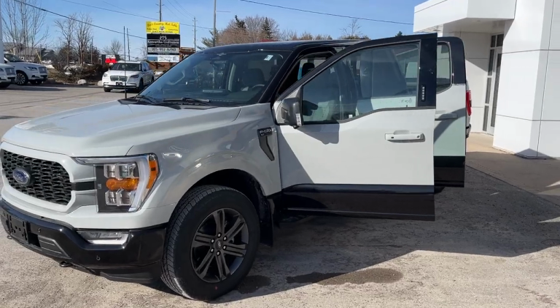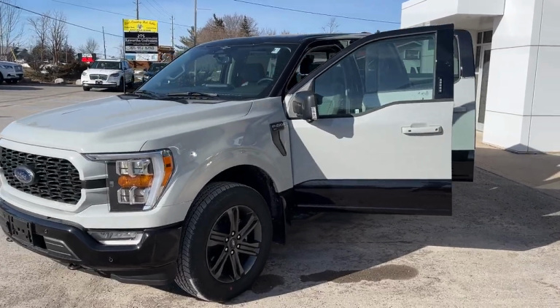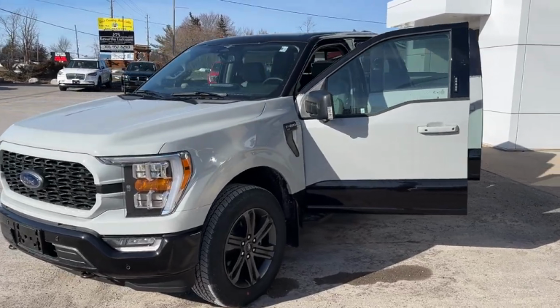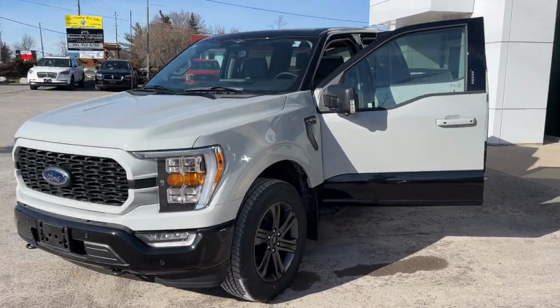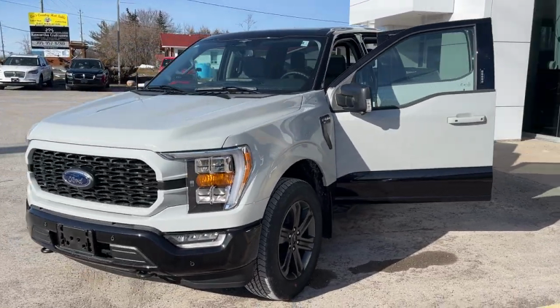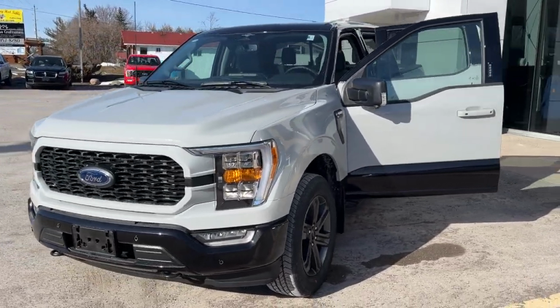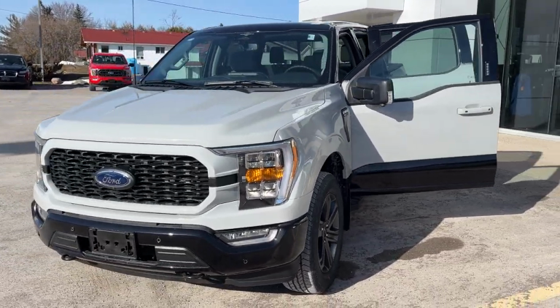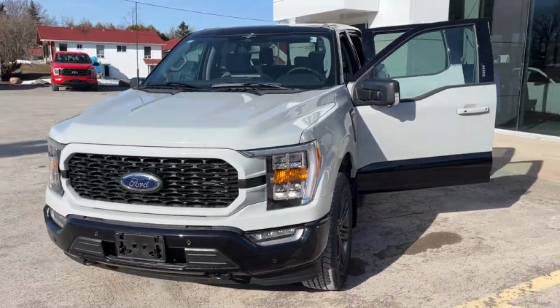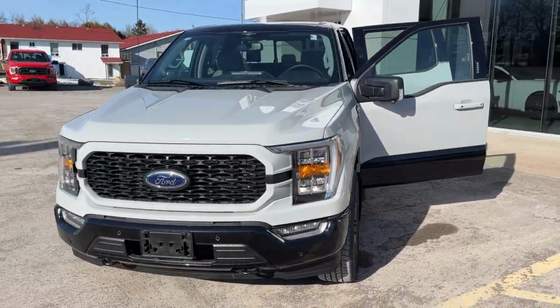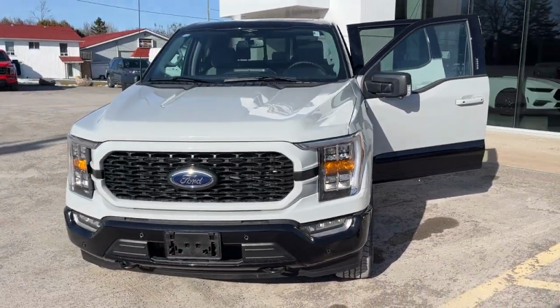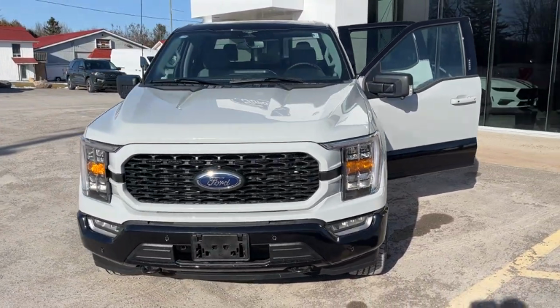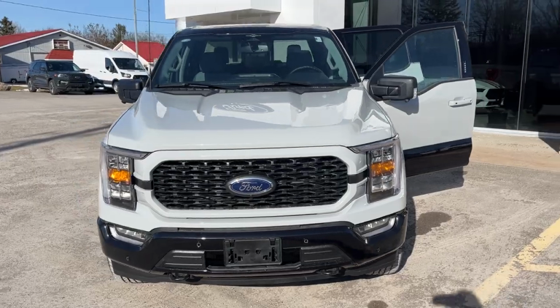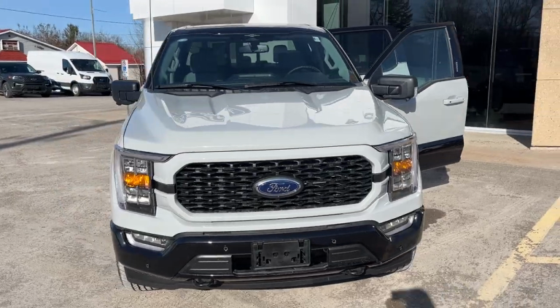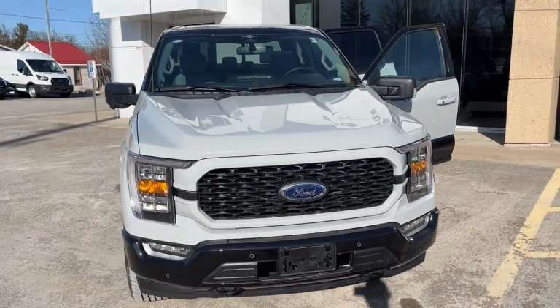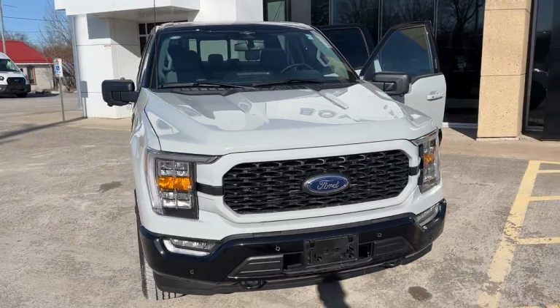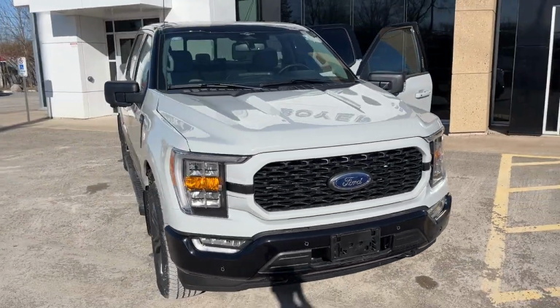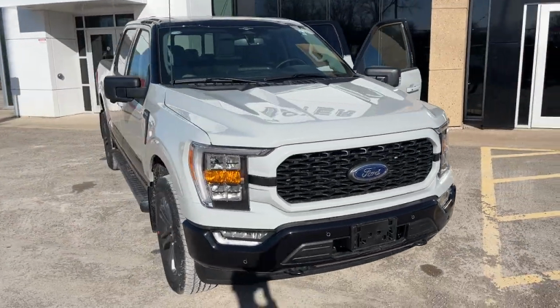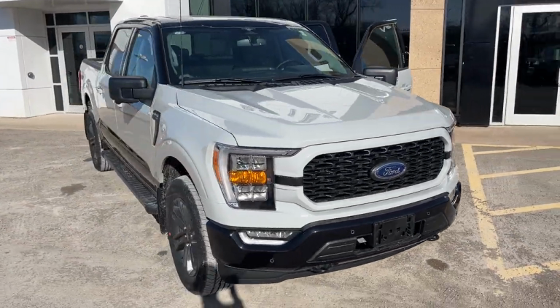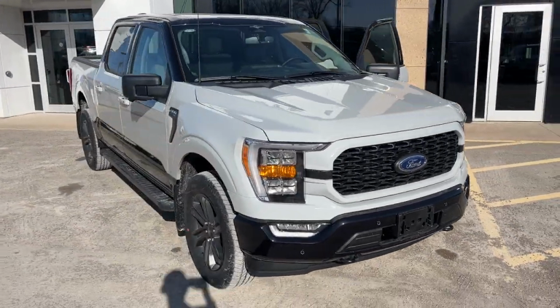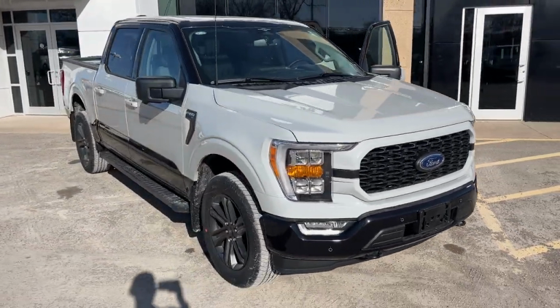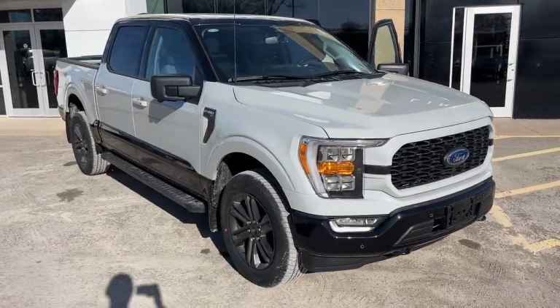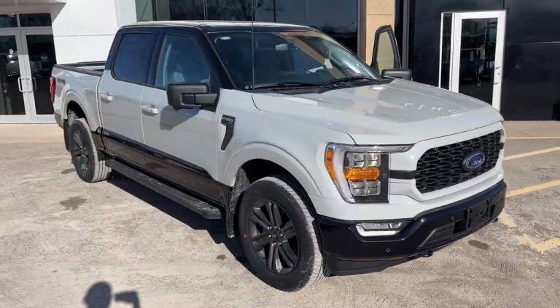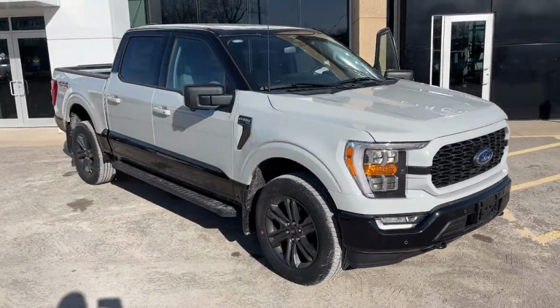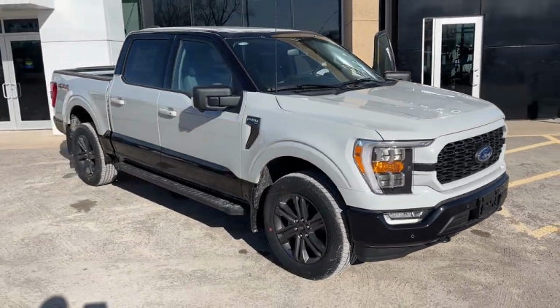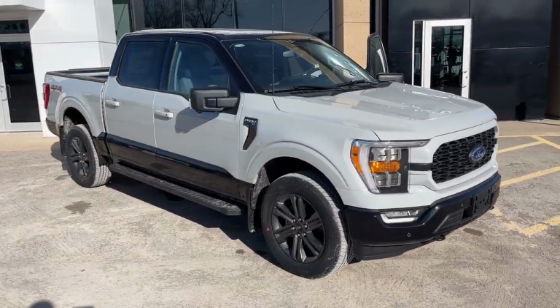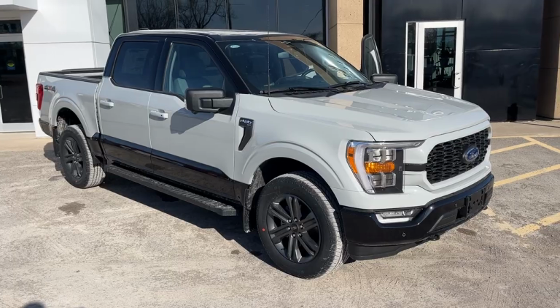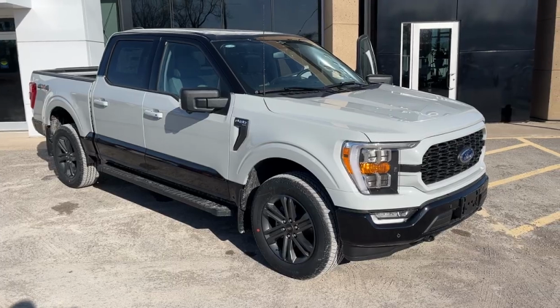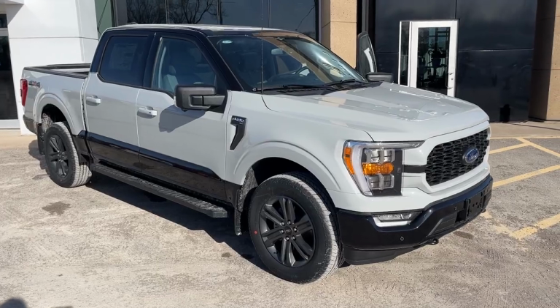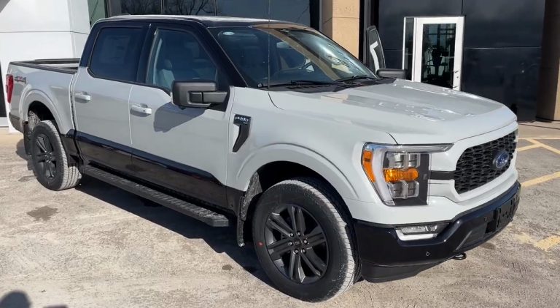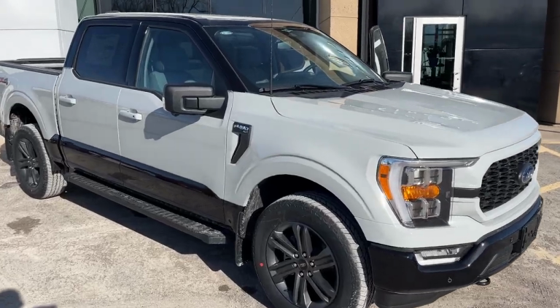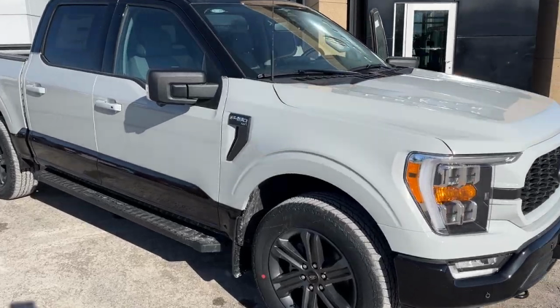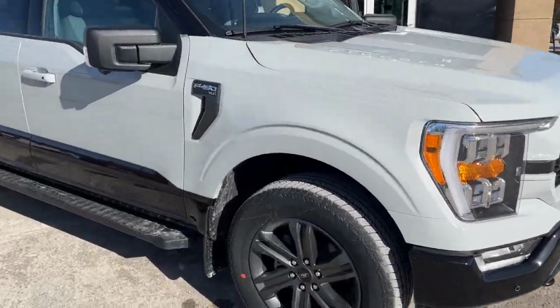2023 Ford F-150 XLT 302A package. This is in the Avalanche paint with the Heritage Edition paint theme, so you do have that agate black two-tone paint — really sharp looking truck.